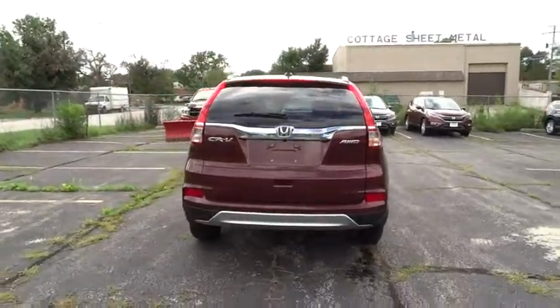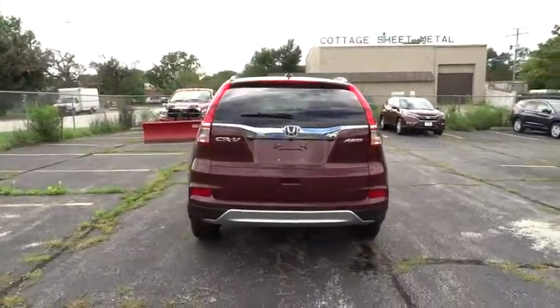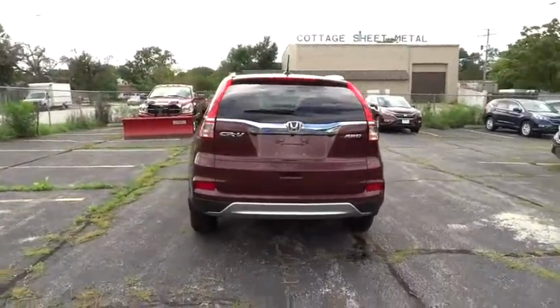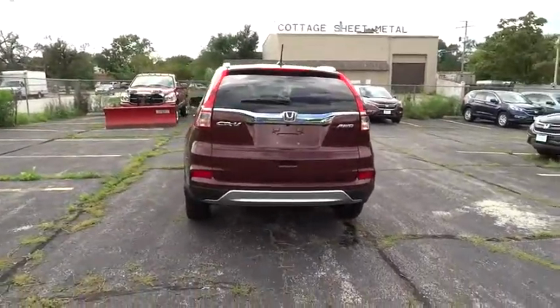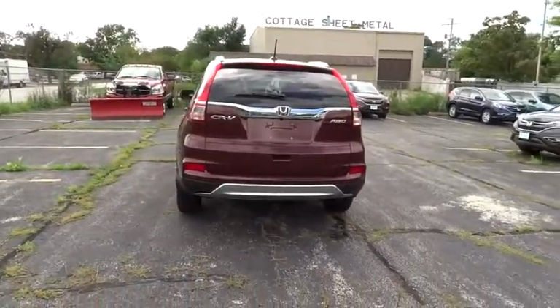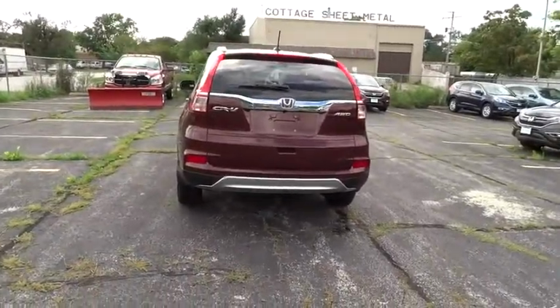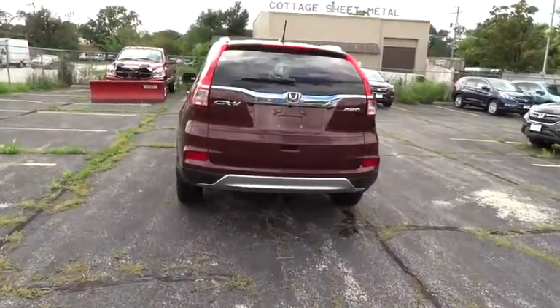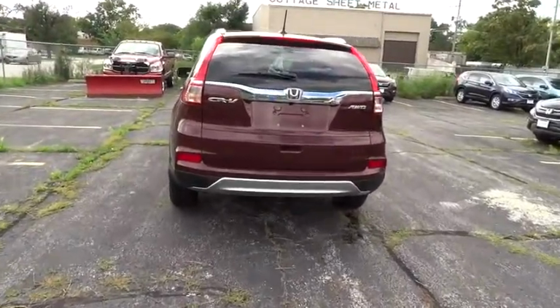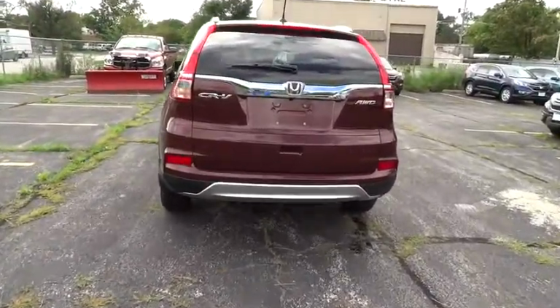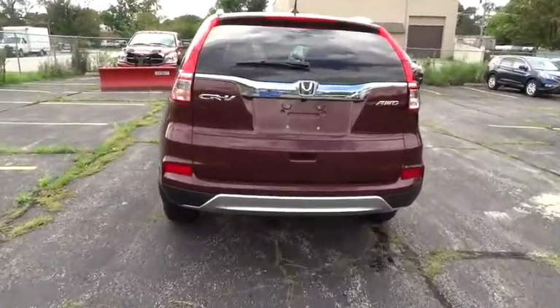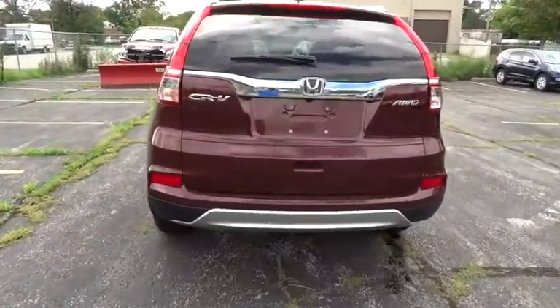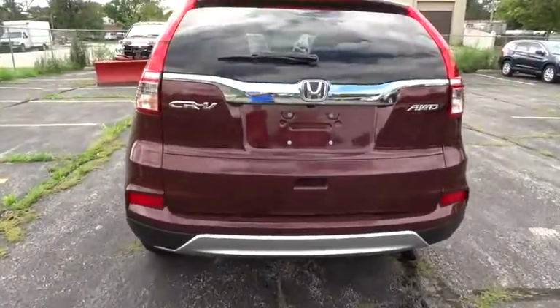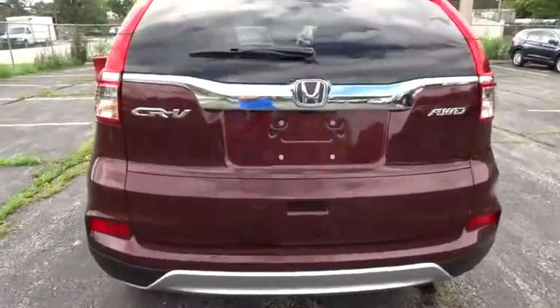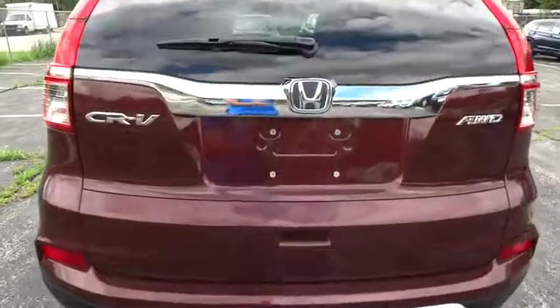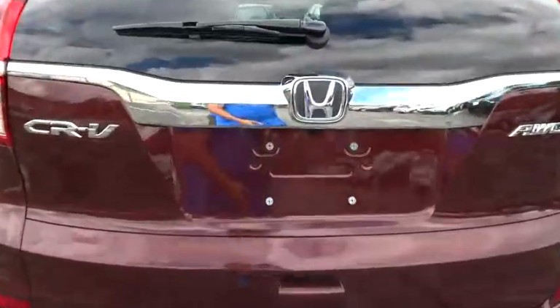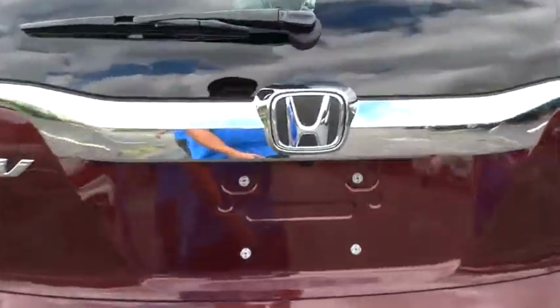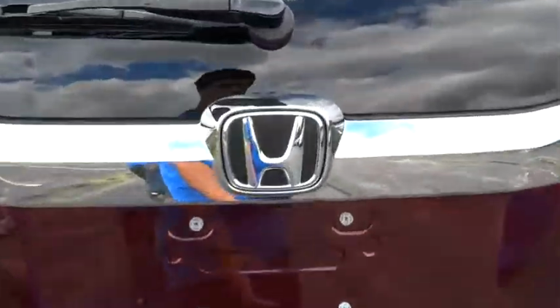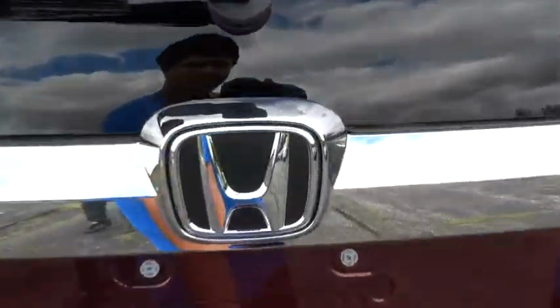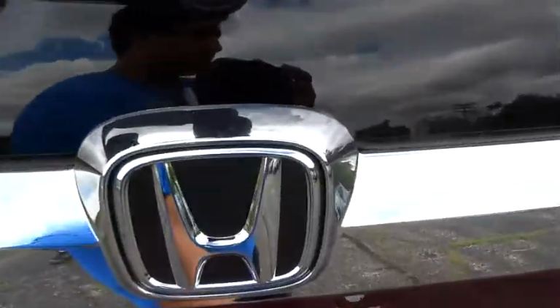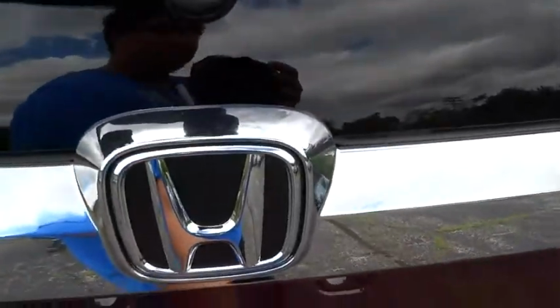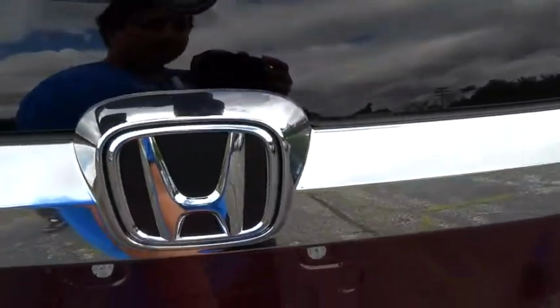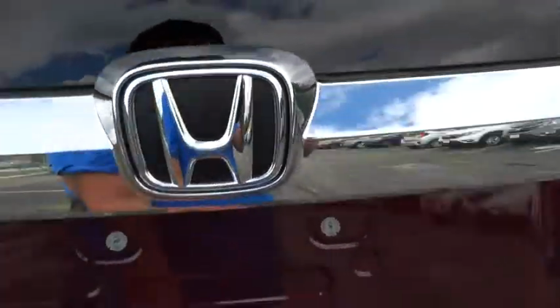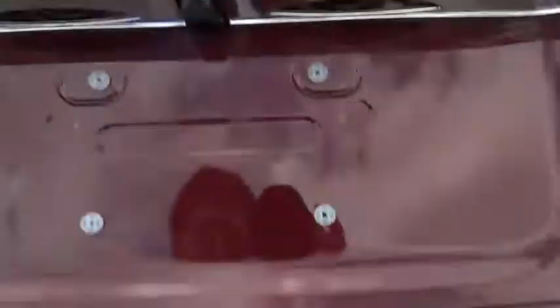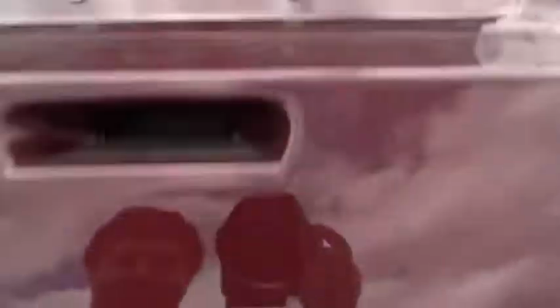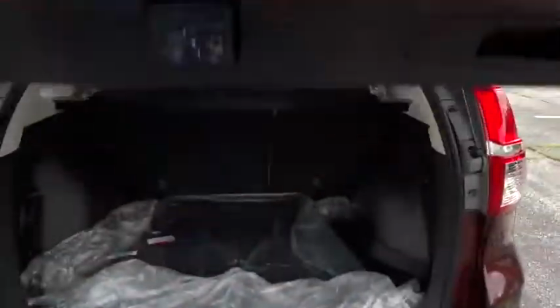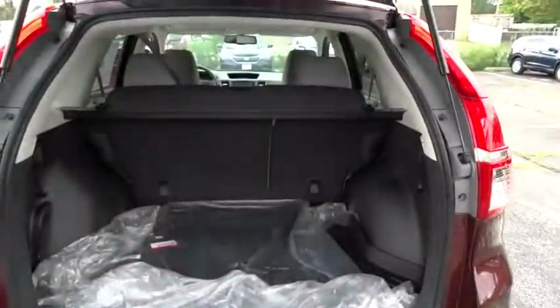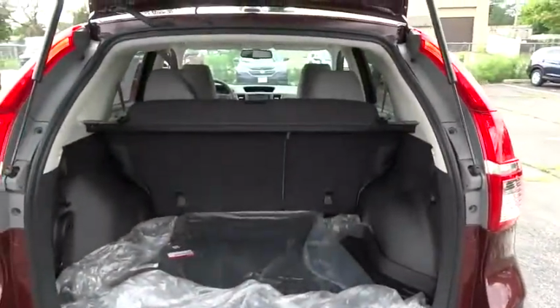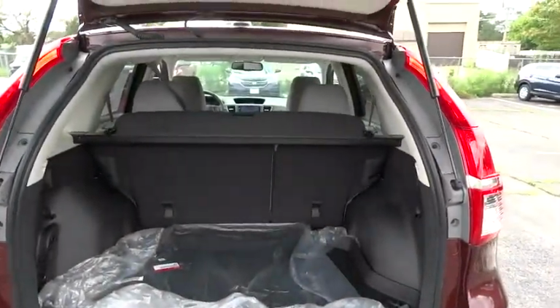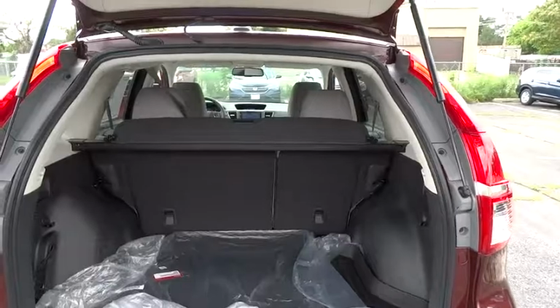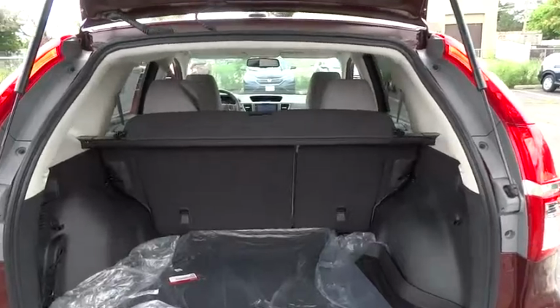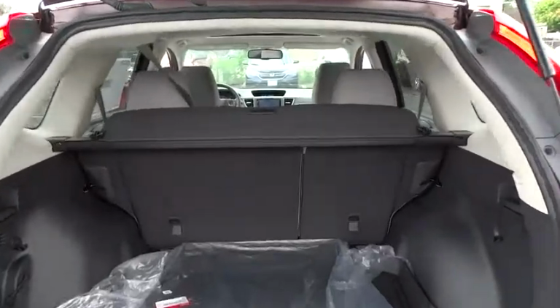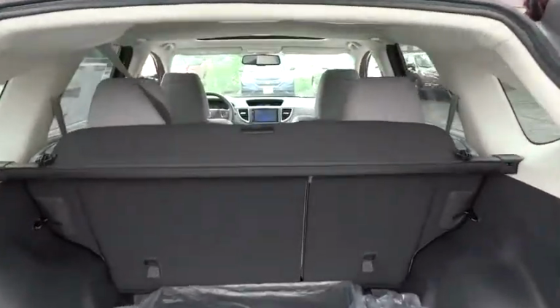Heated front seat, rear window defroster, CD player, compass, trip computer, security system, brake assist, tachometer, panic alarm, leather seats, power moonroof.